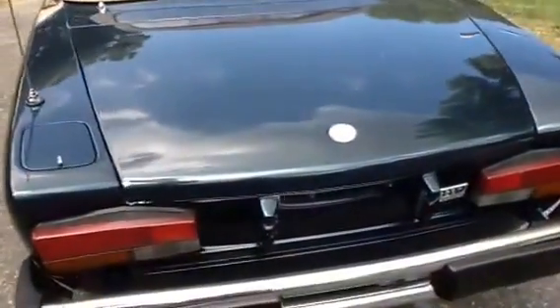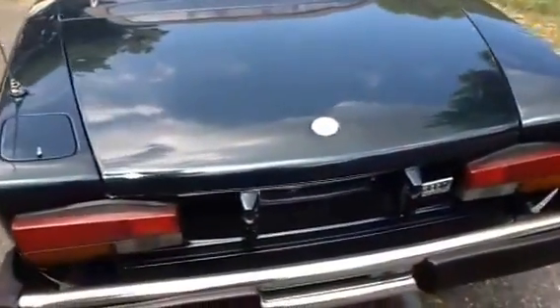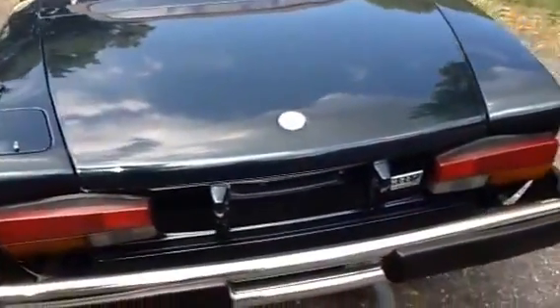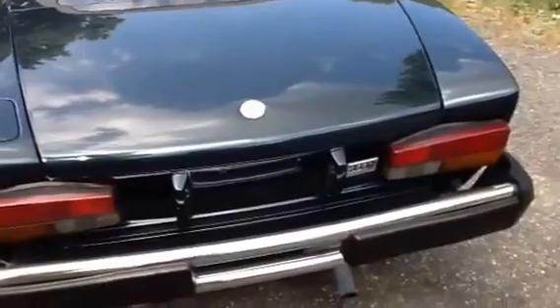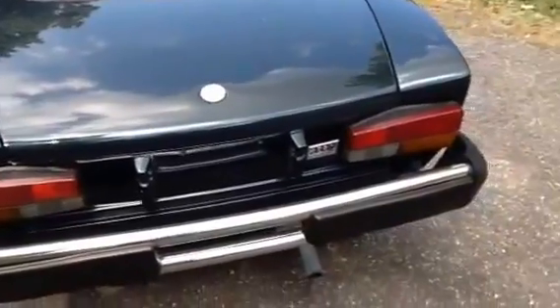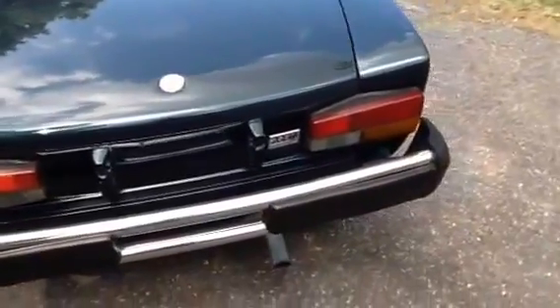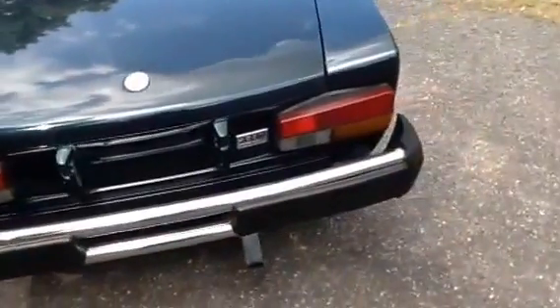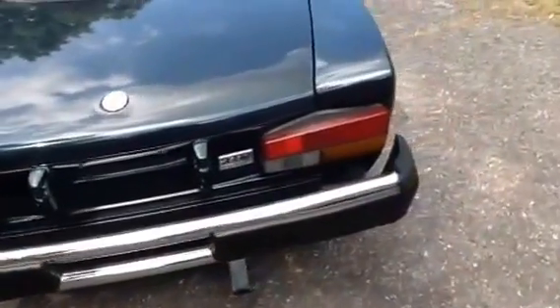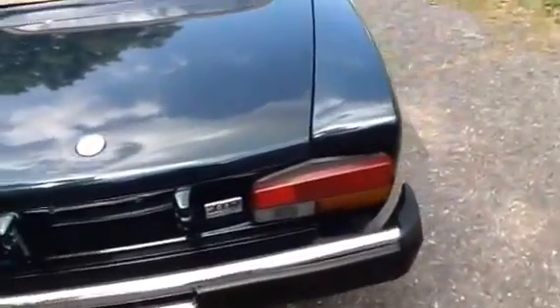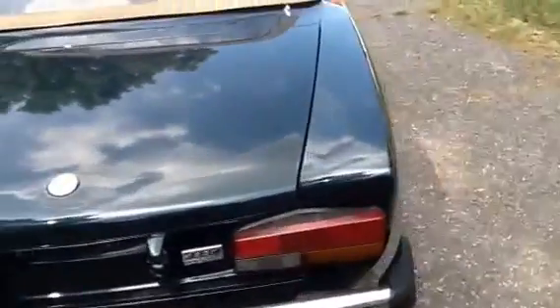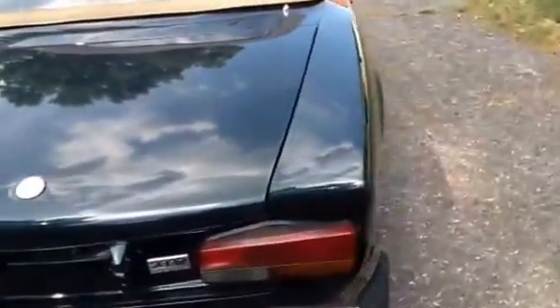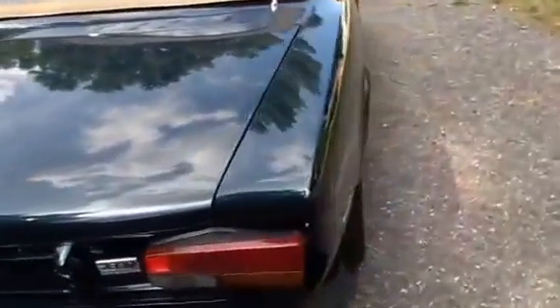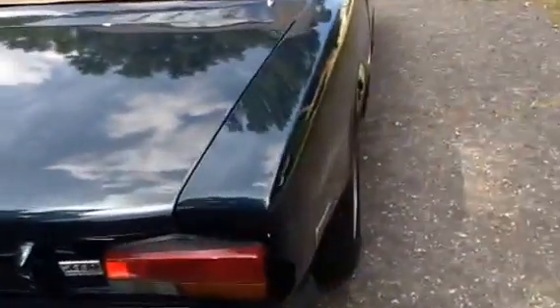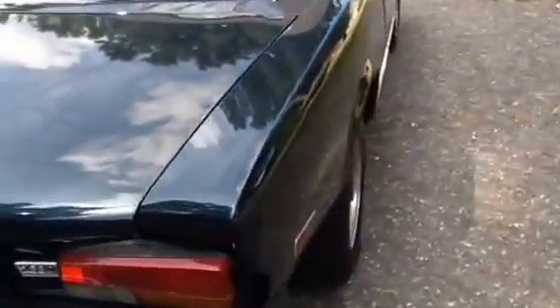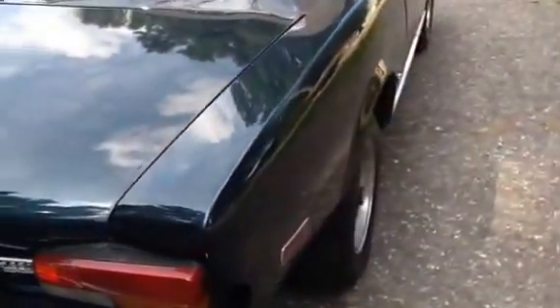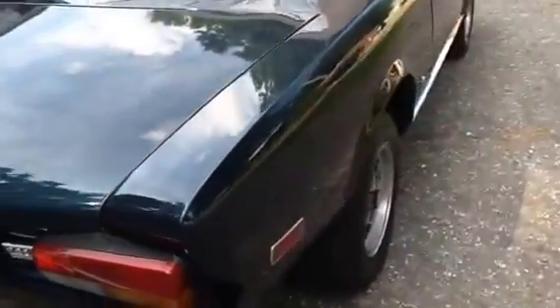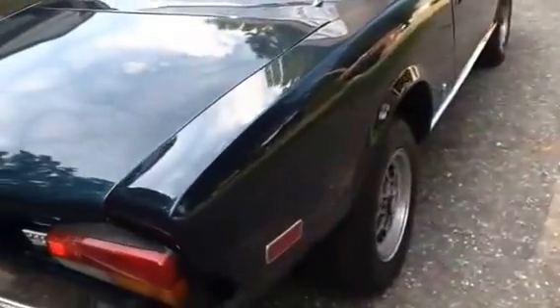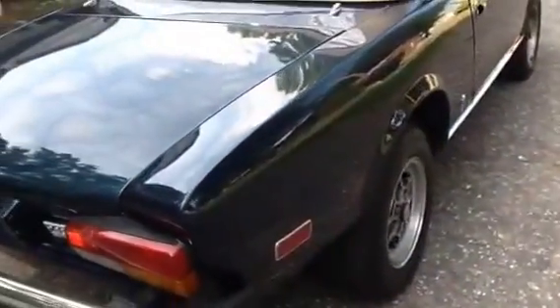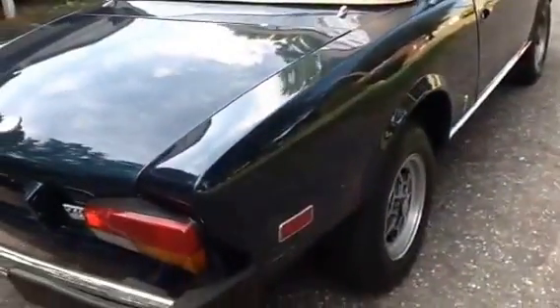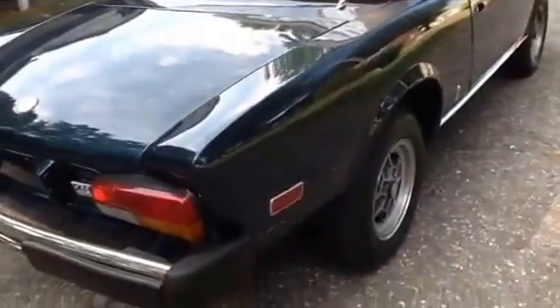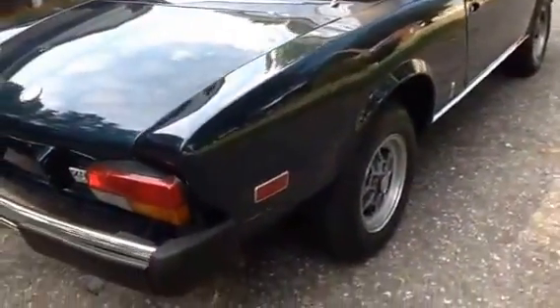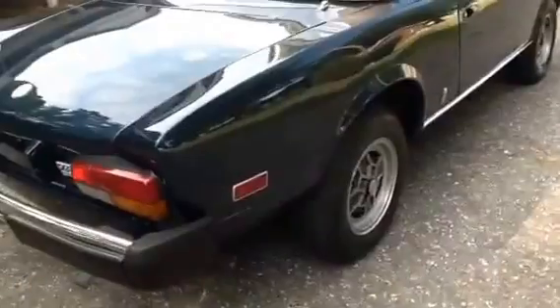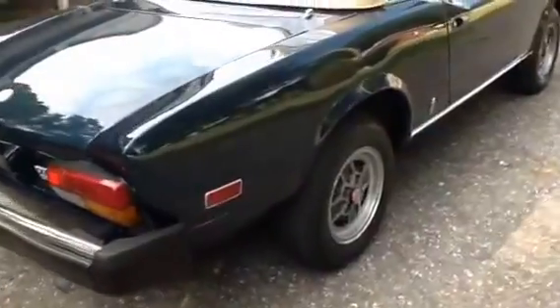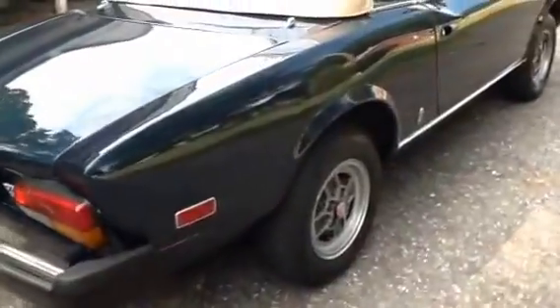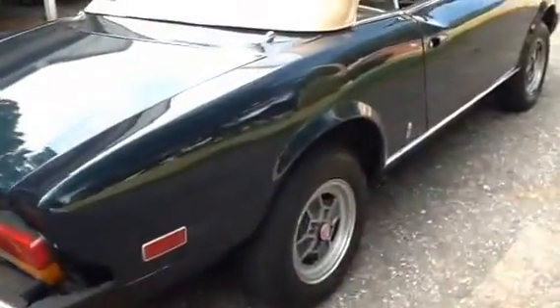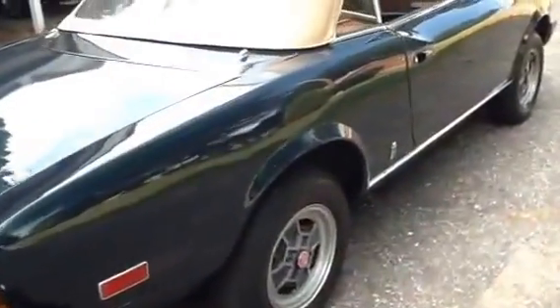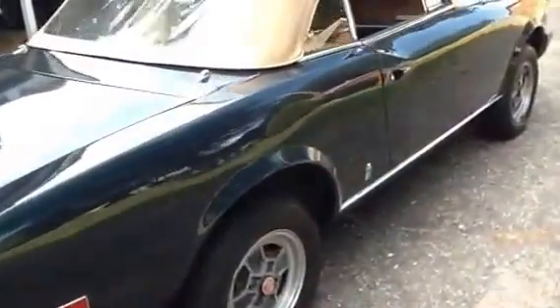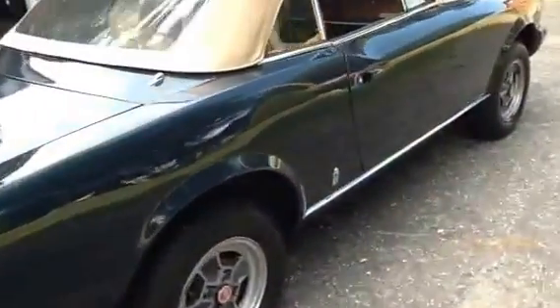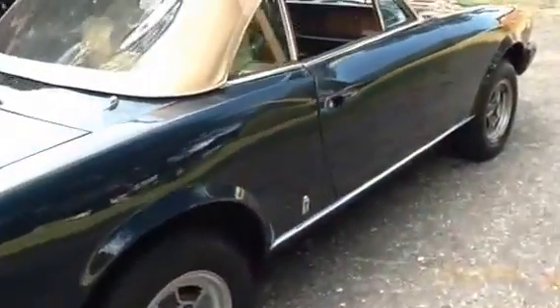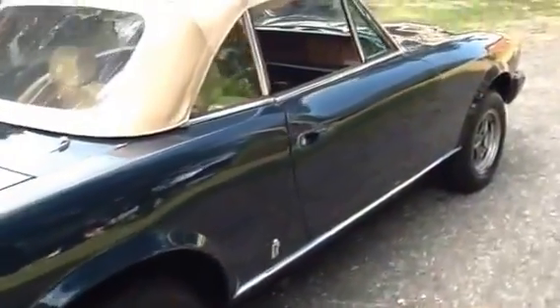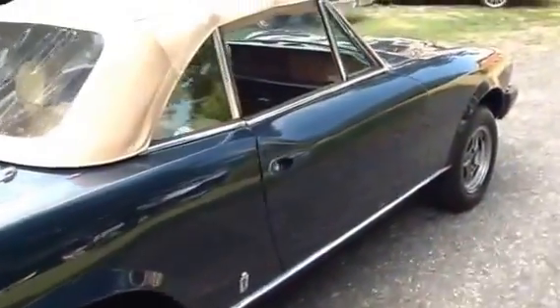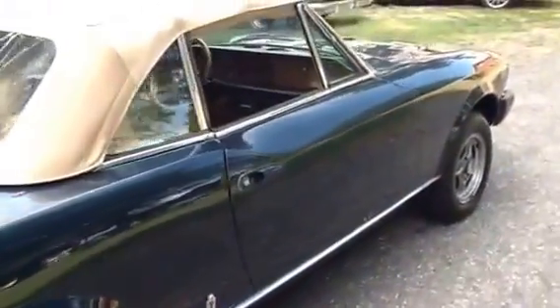Nothing's in terrible shape on it. It looks pretty good — nice and straight.